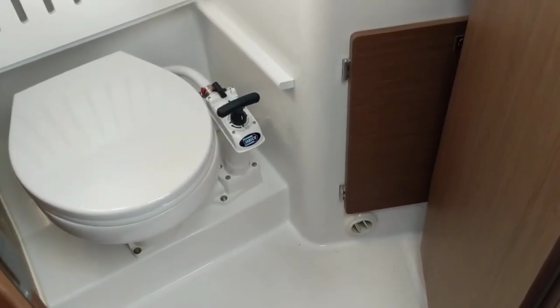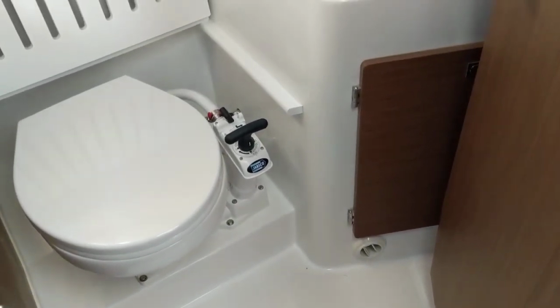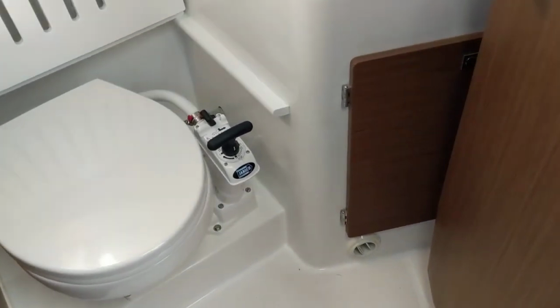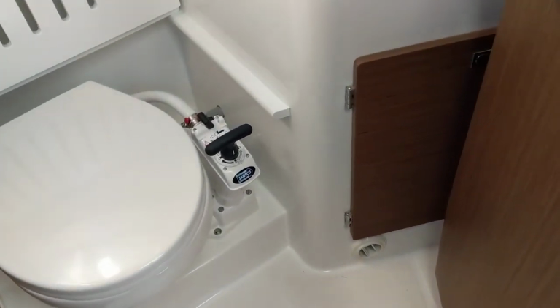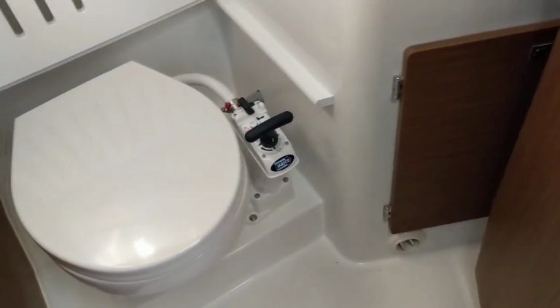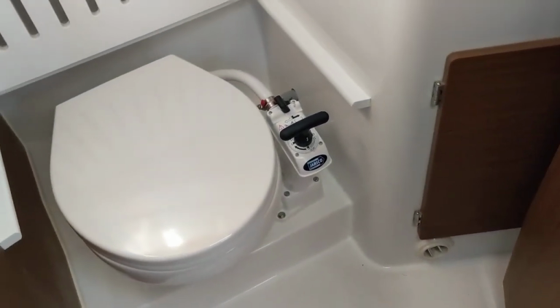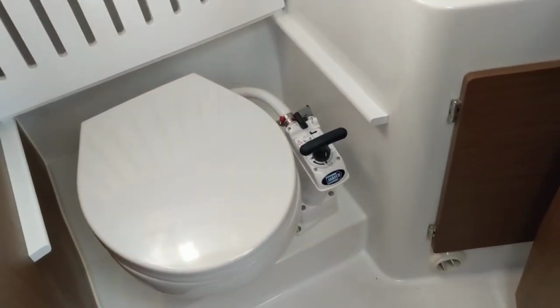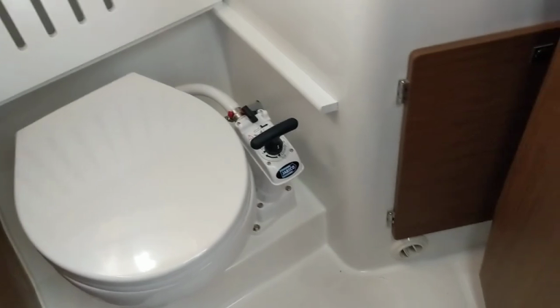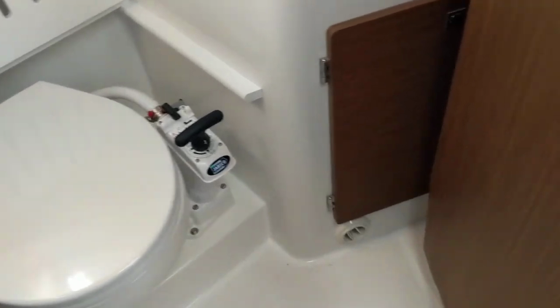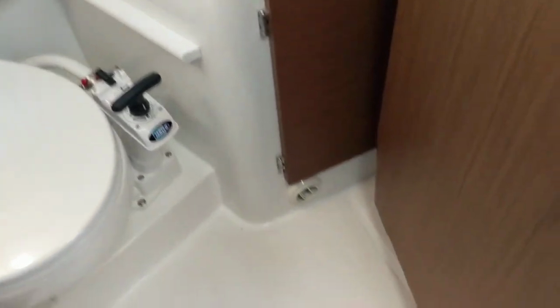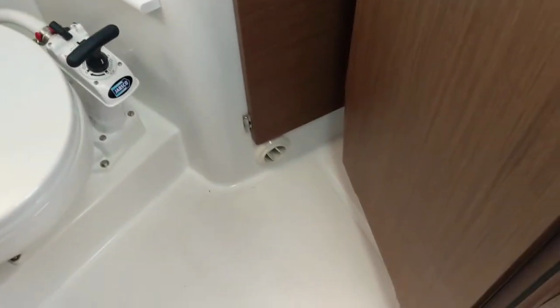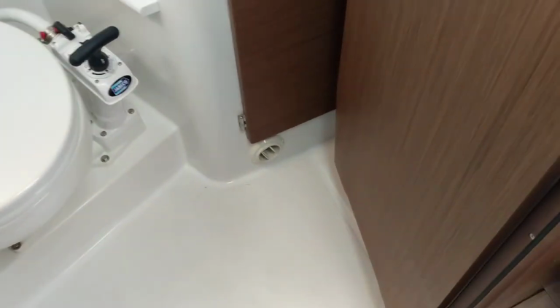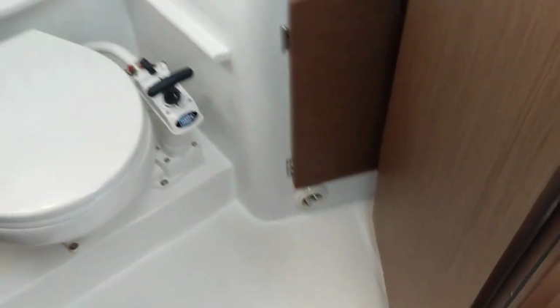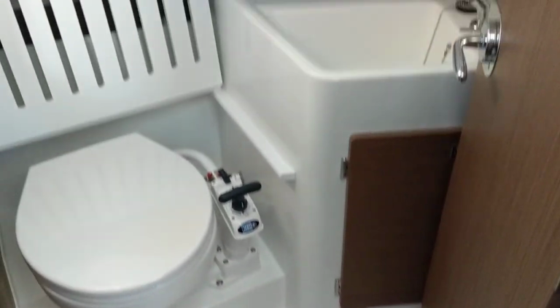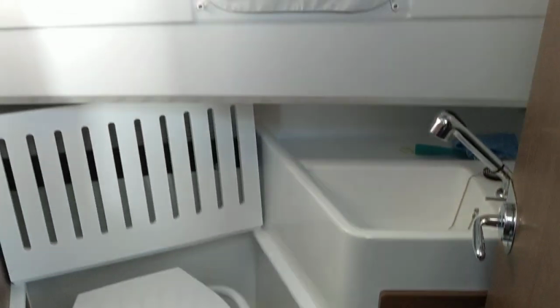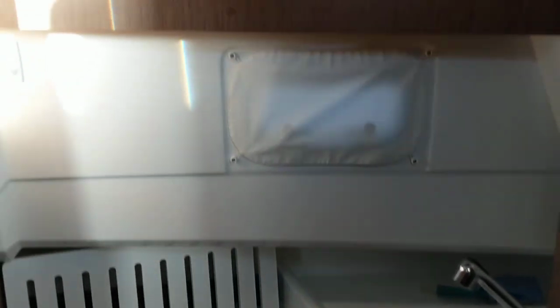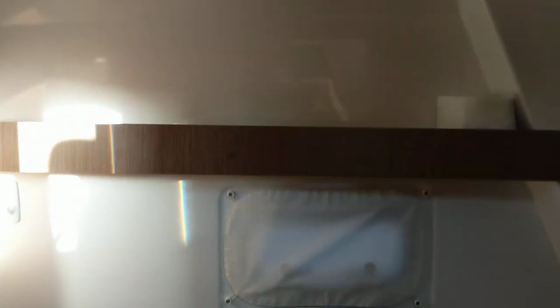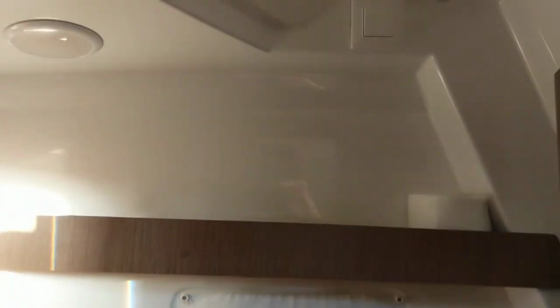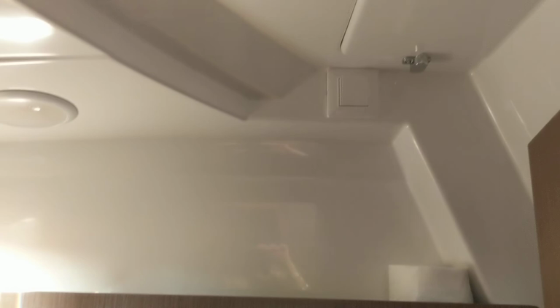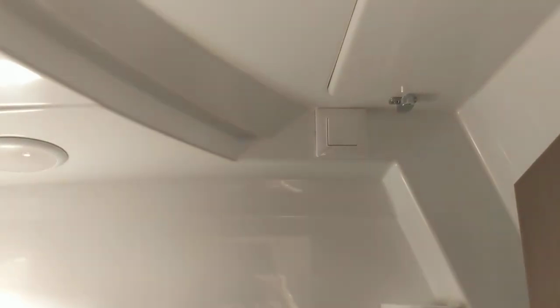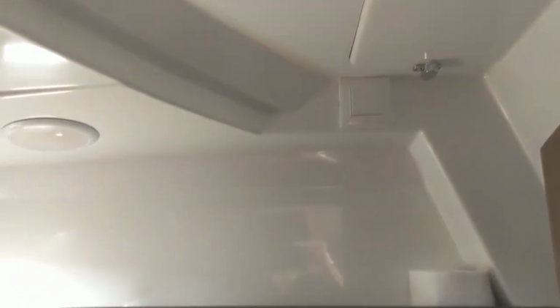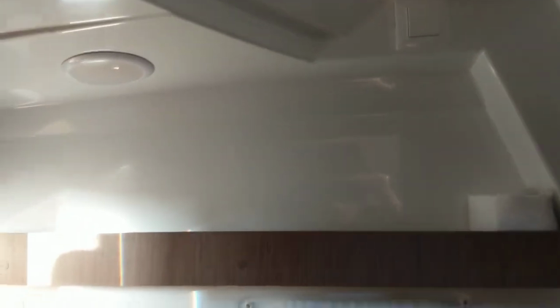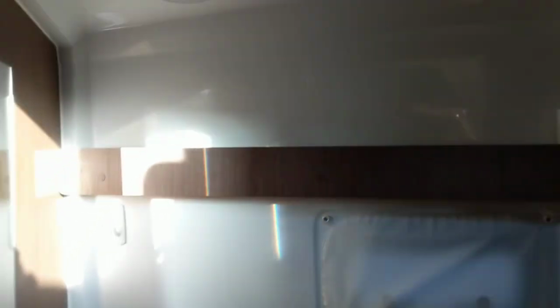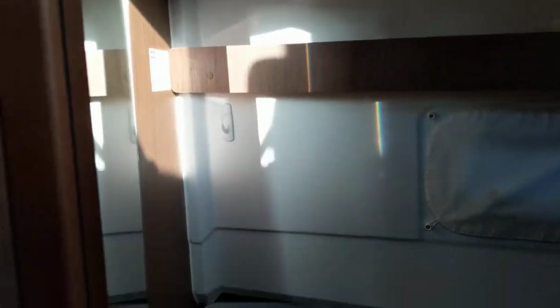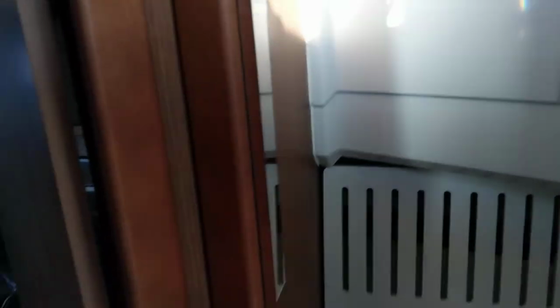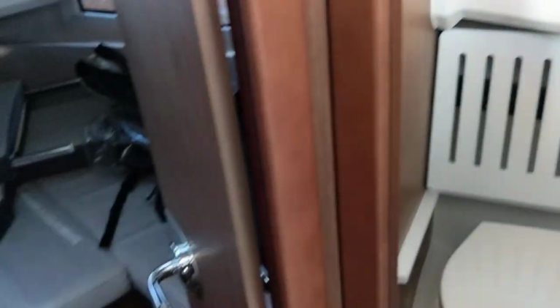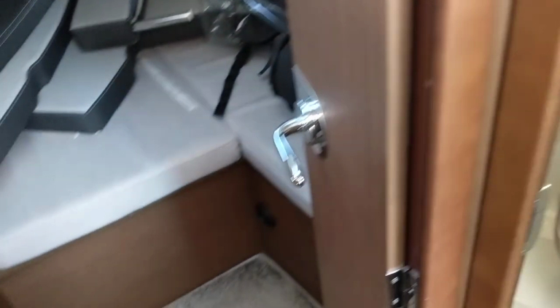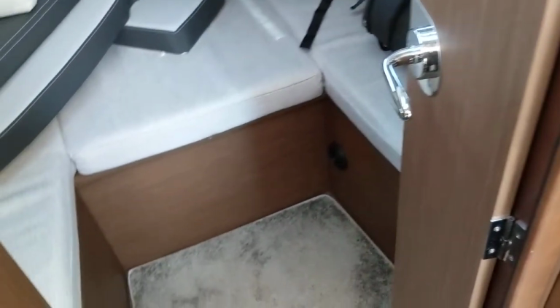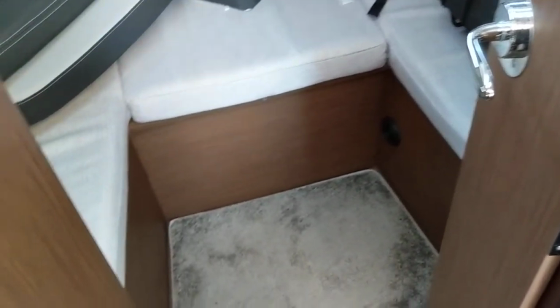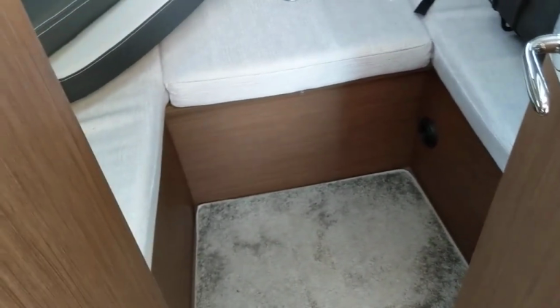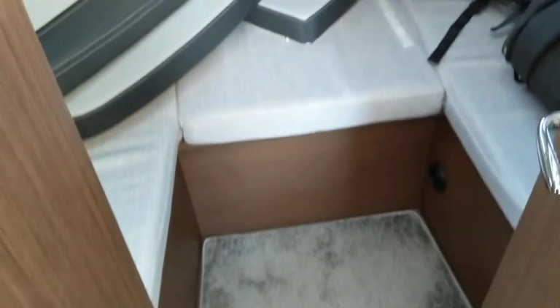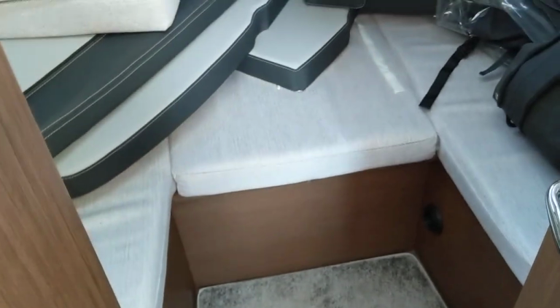With the shower as well. And then moving forward into the nice double forward berth. Plenty of light, and plenty of pictures on our website — this gives you more of a feel for it.